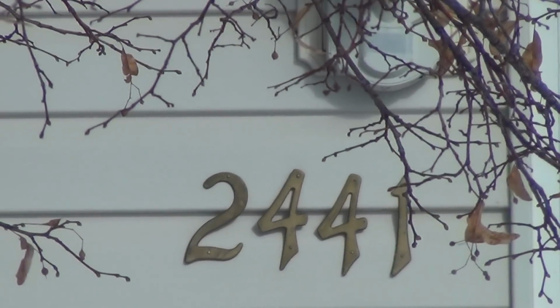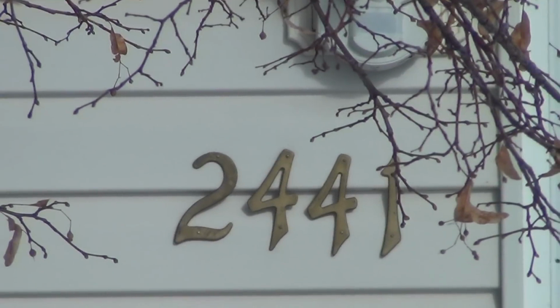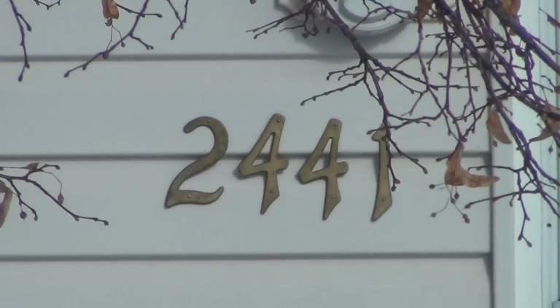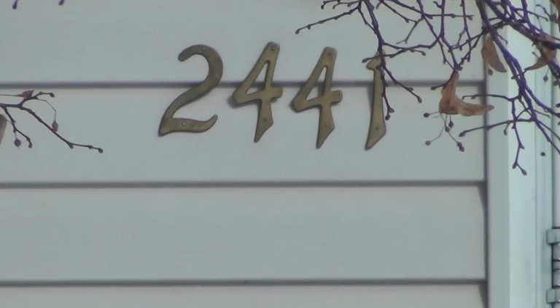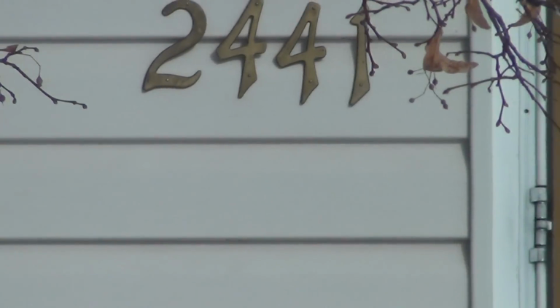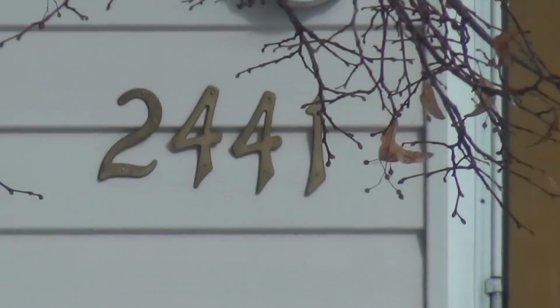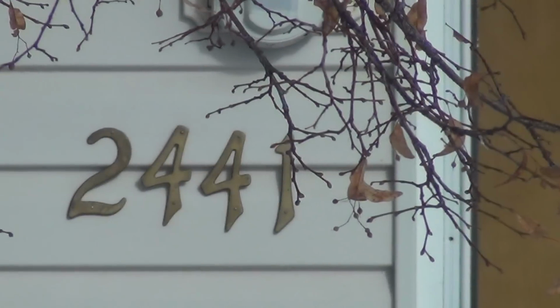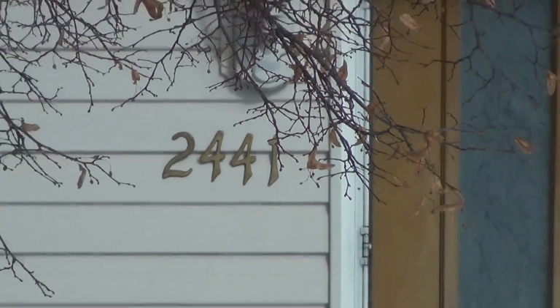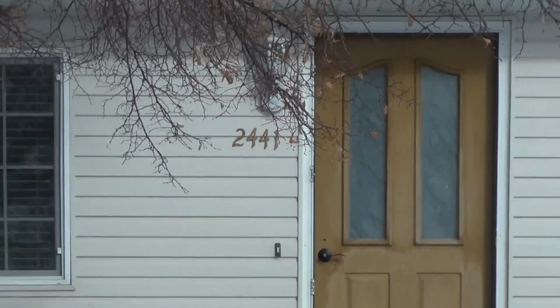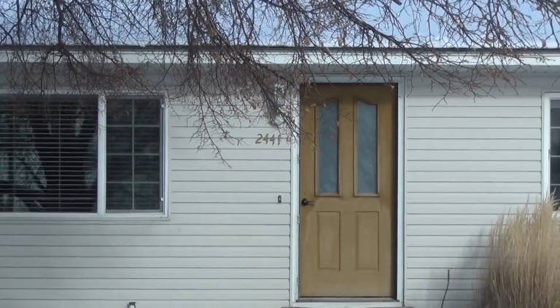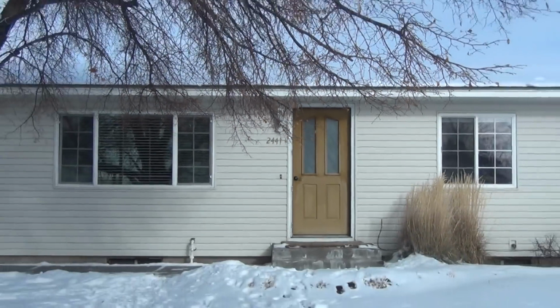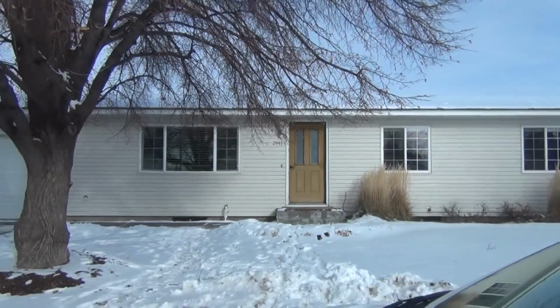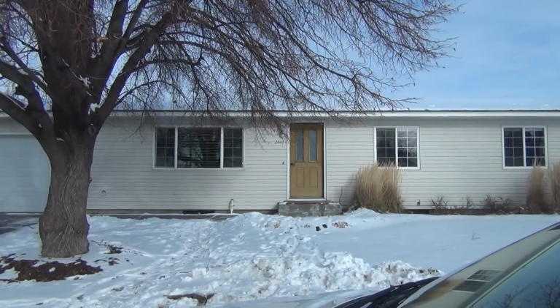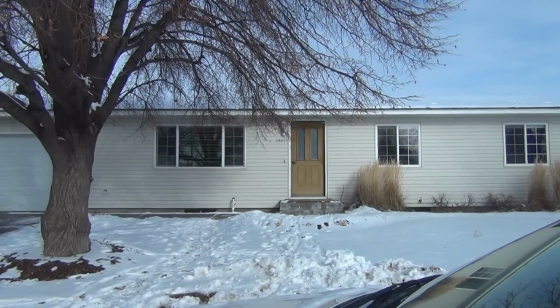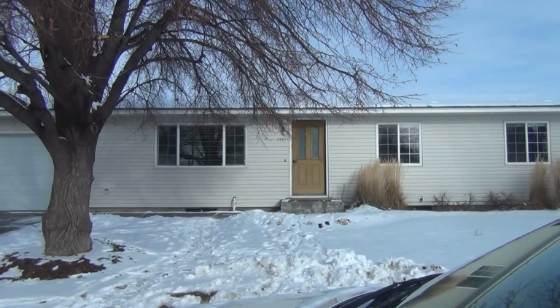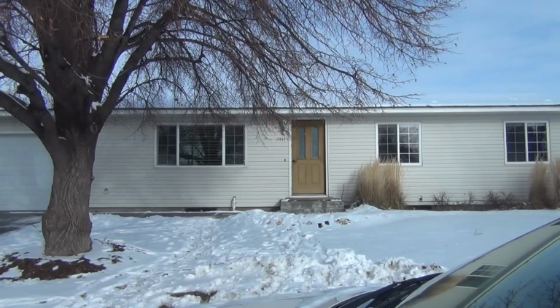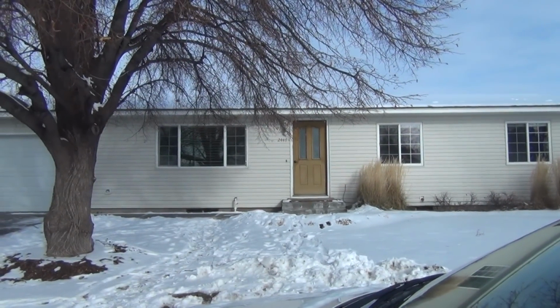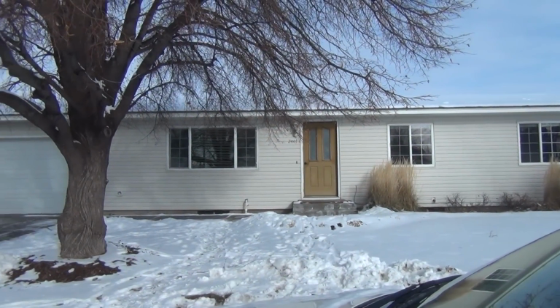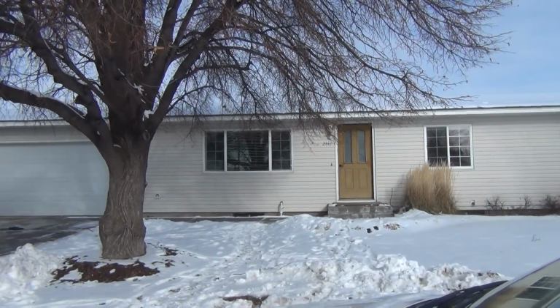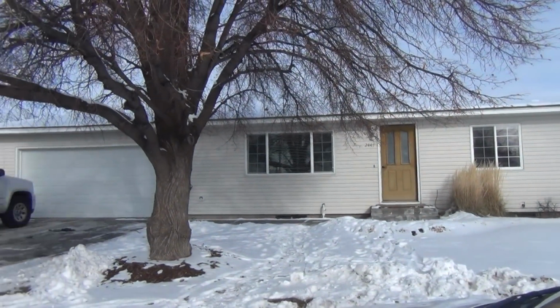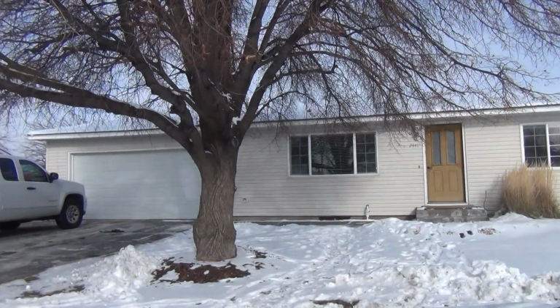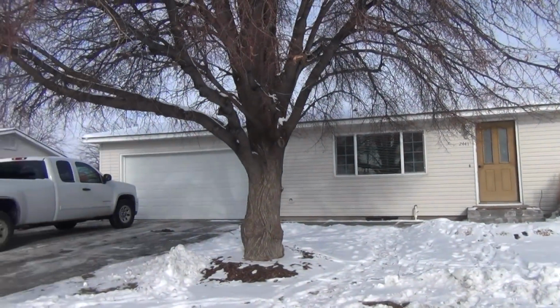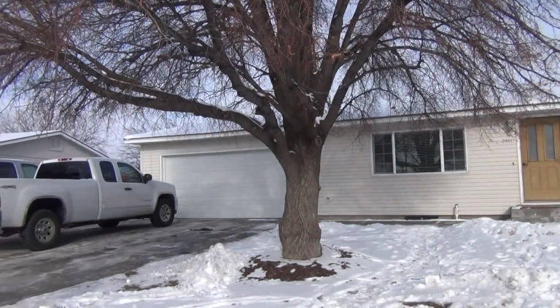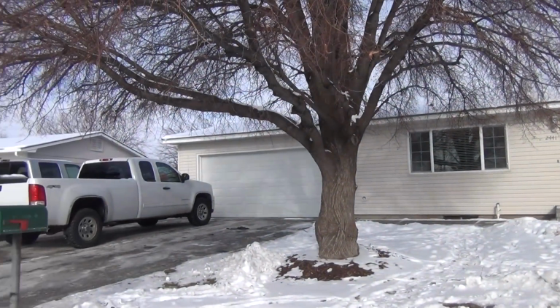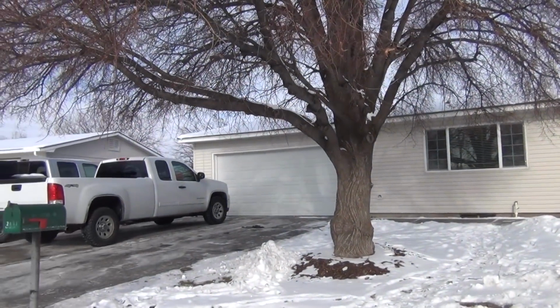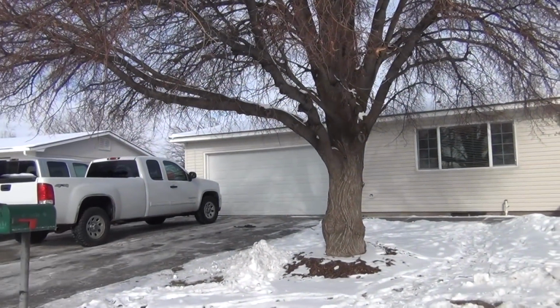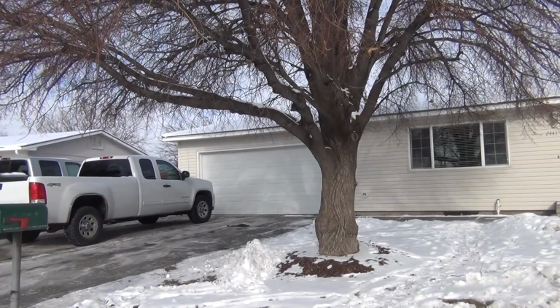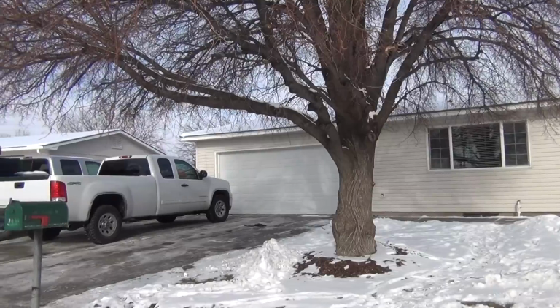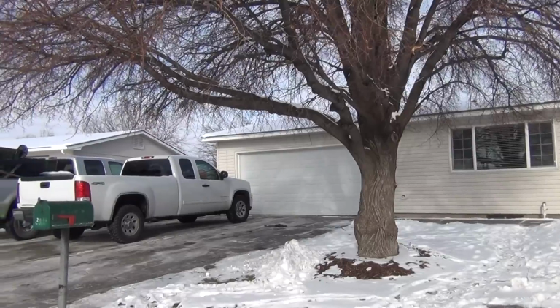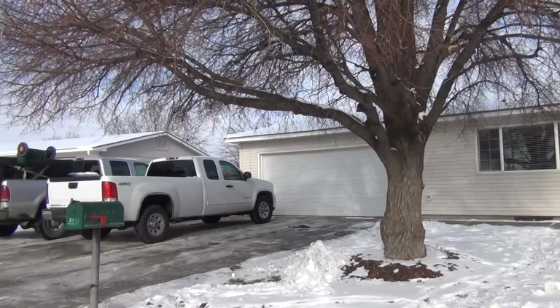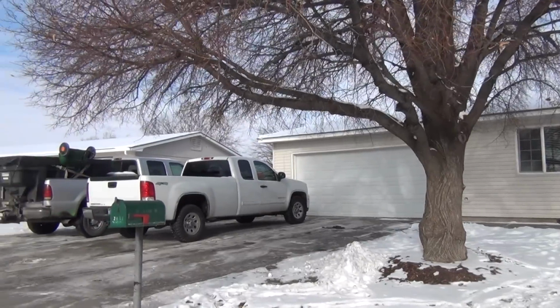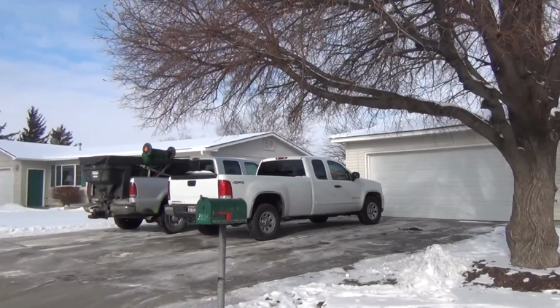This is BMG Rentals. We're here at 2441 Stay Circle. This is a five-bedroom, two-bath home with a two-car garage and an RV pad on the side. We're going to give you a quick view of the neighborhood.